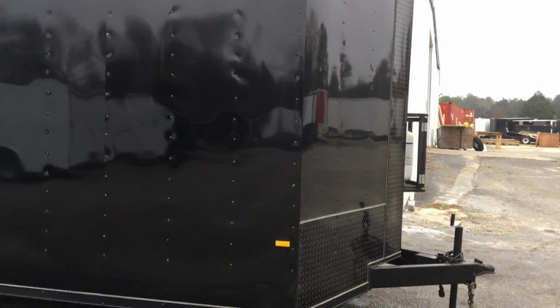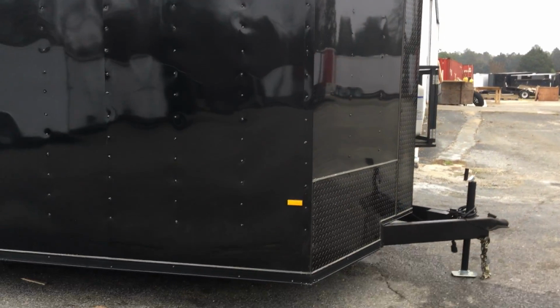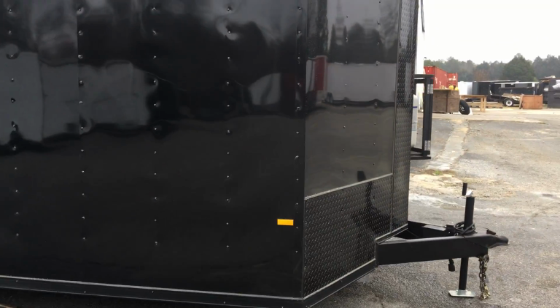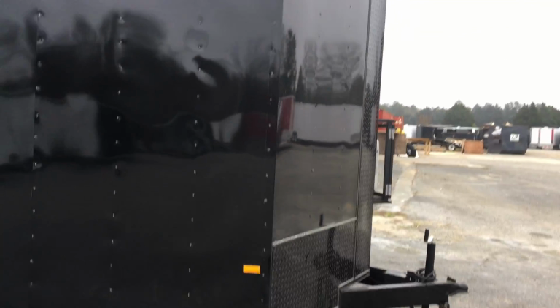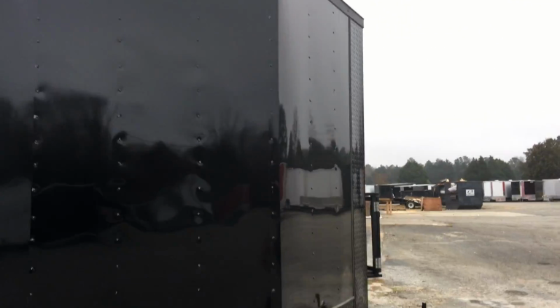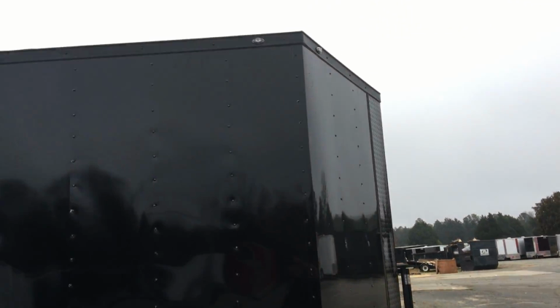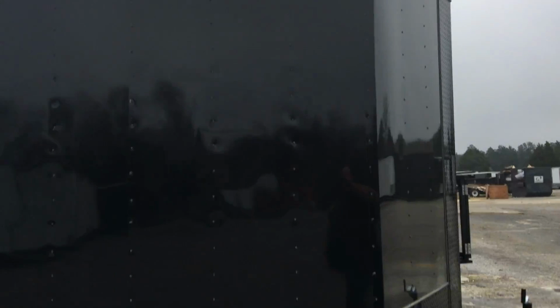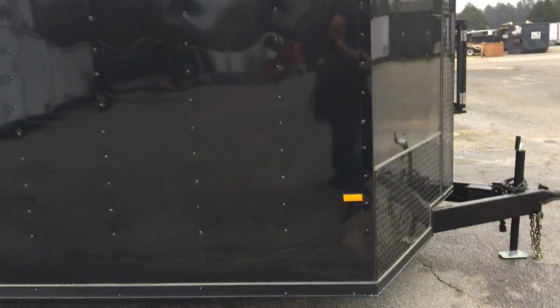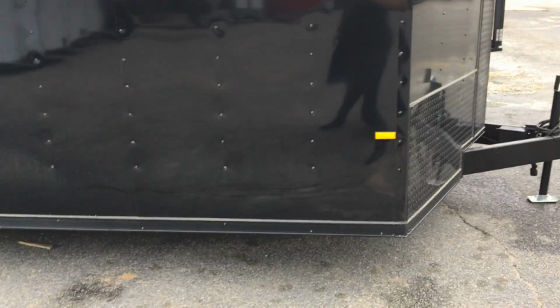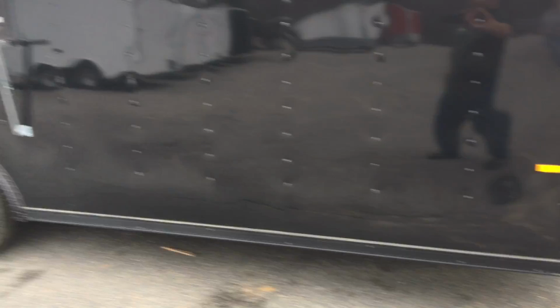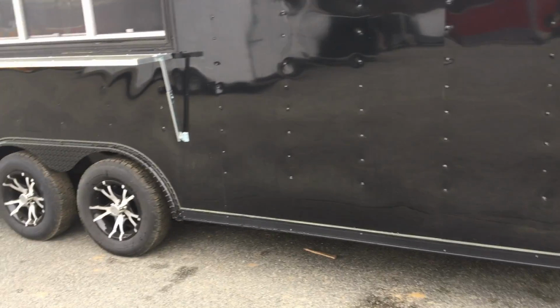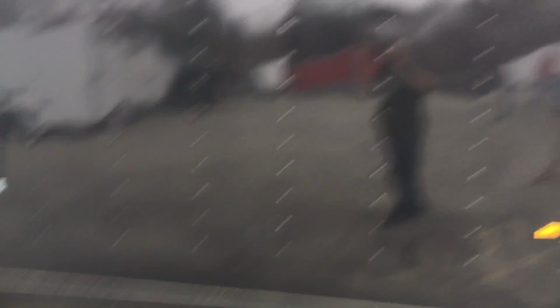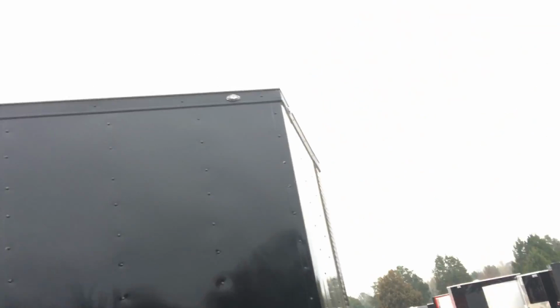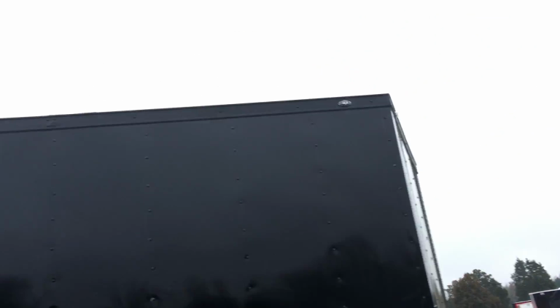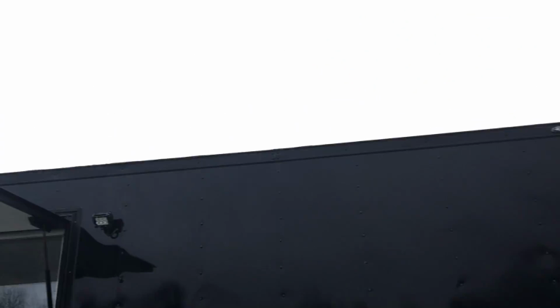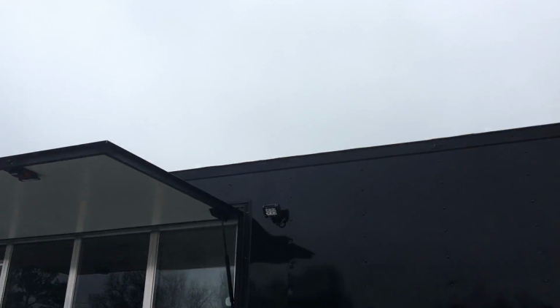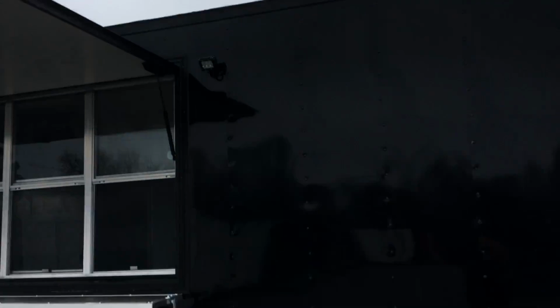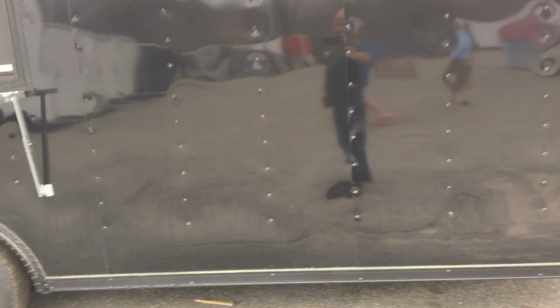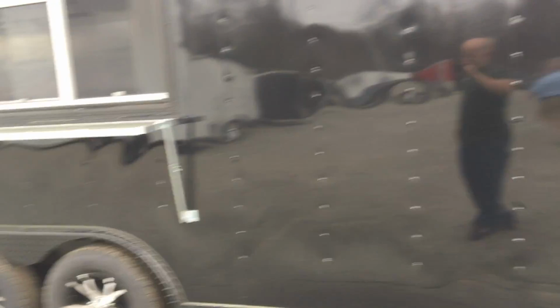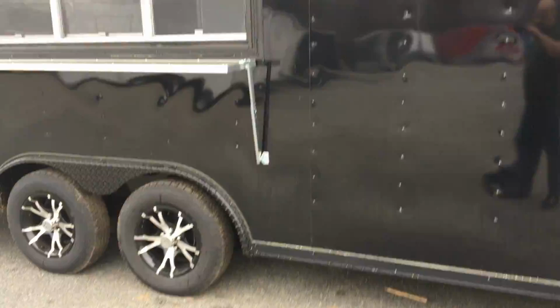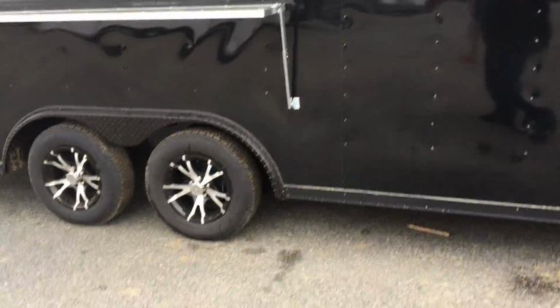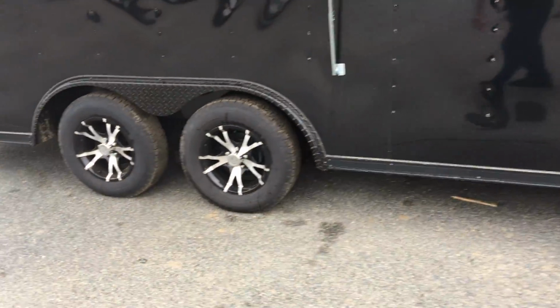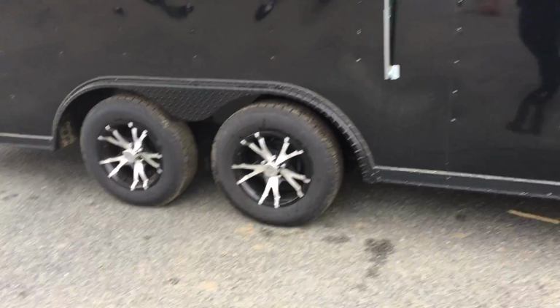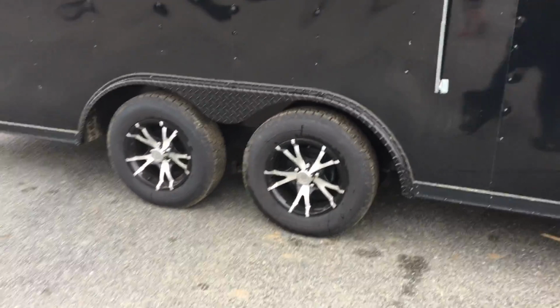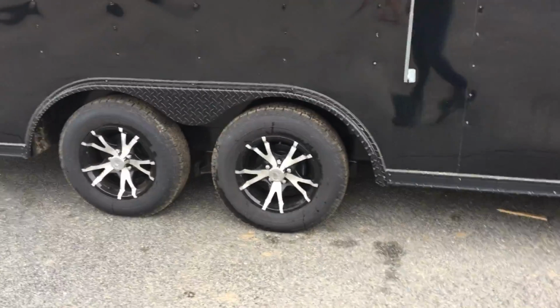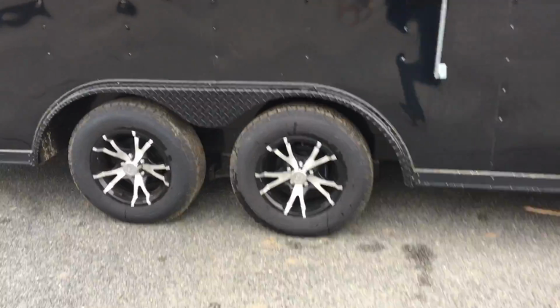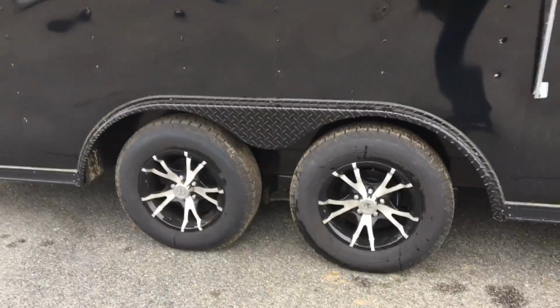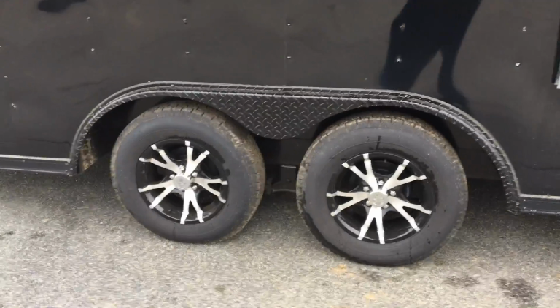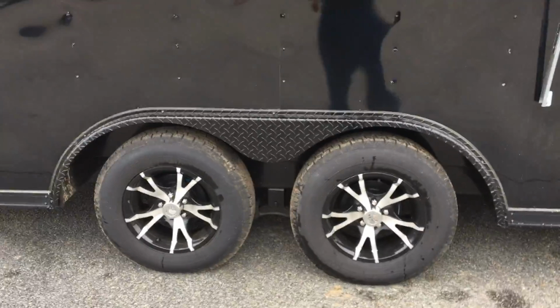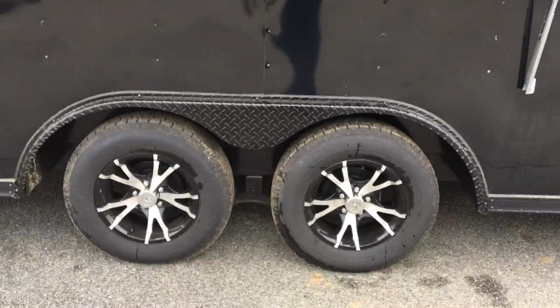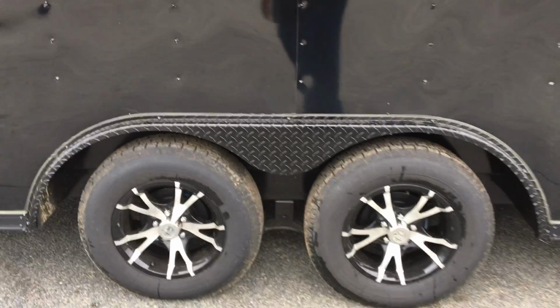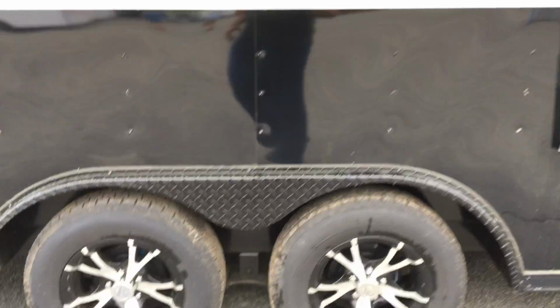It's got your black ATP up front, your black trim all the way around. You've got some clear LED lights circling the trailer. You've got your Spider-Mag alloys on tandem 3,500-pound axles with radial tires.